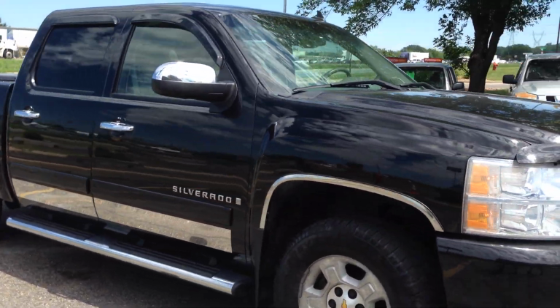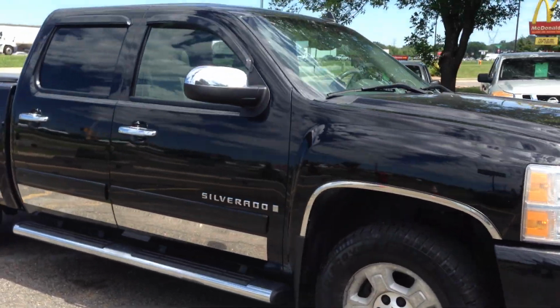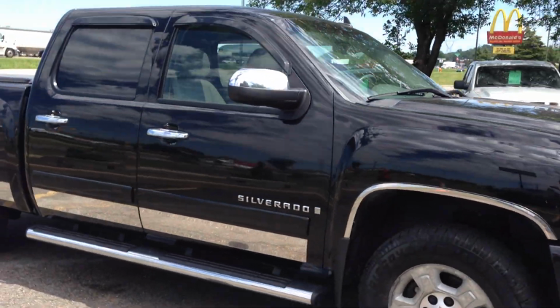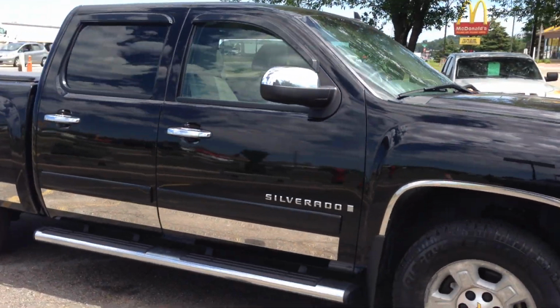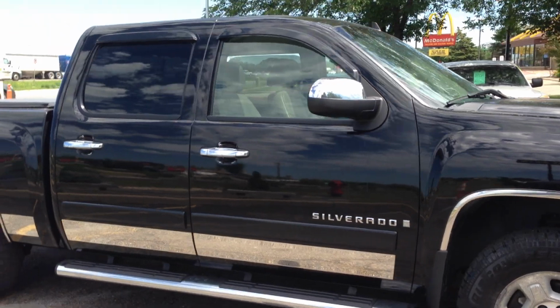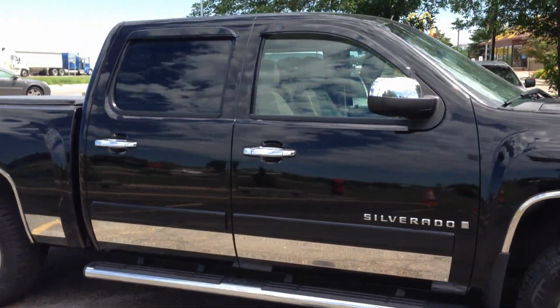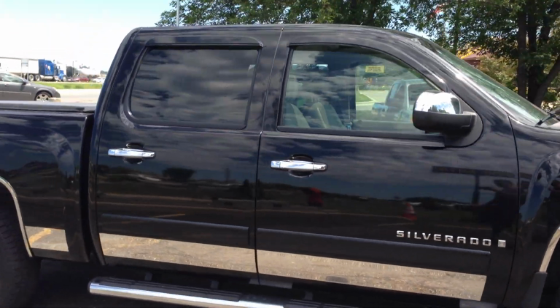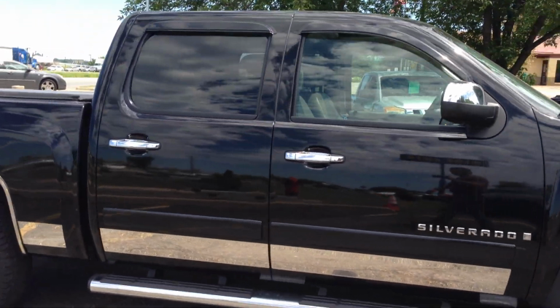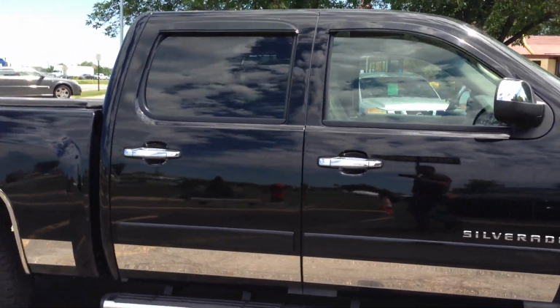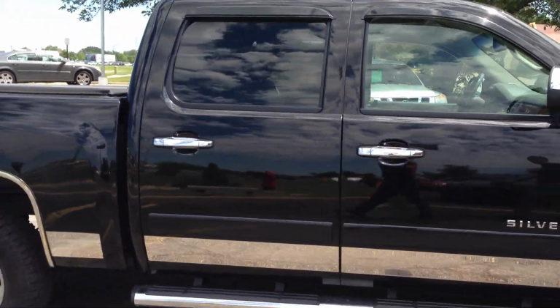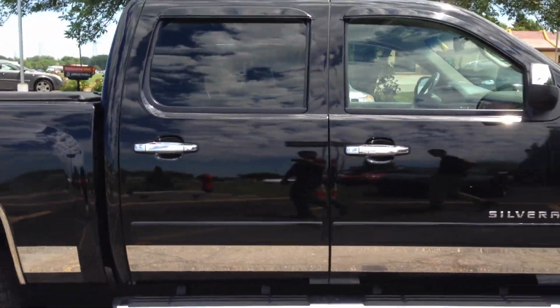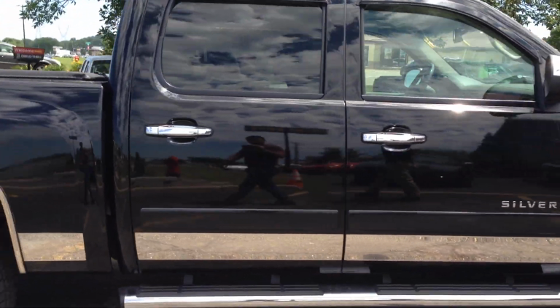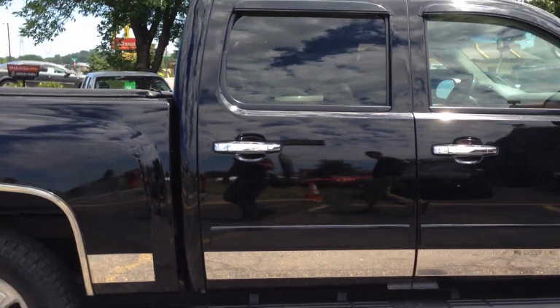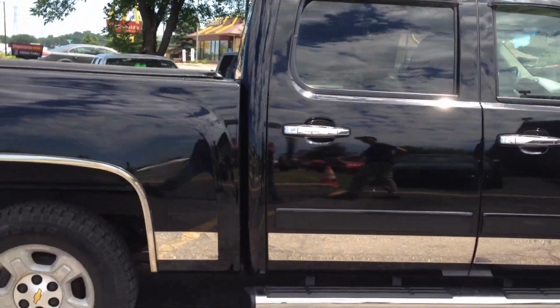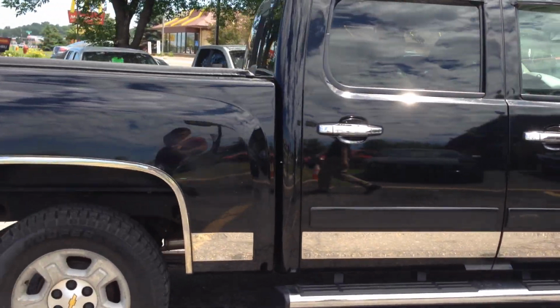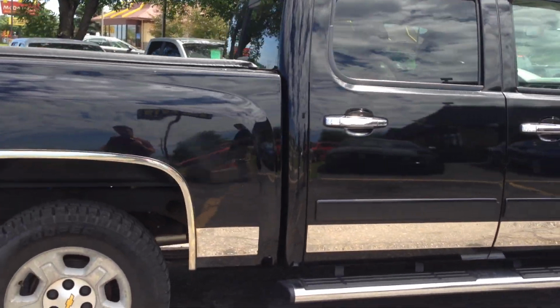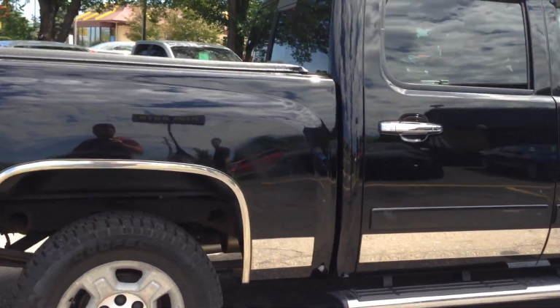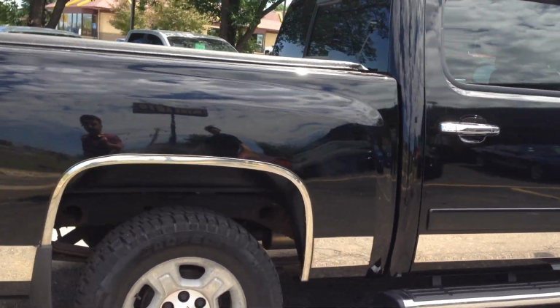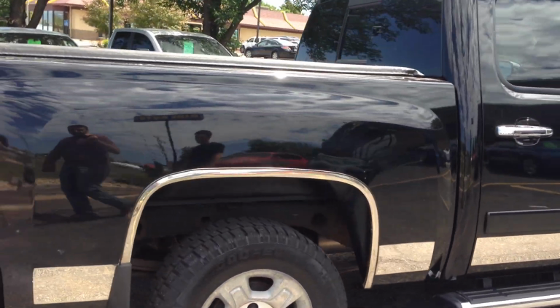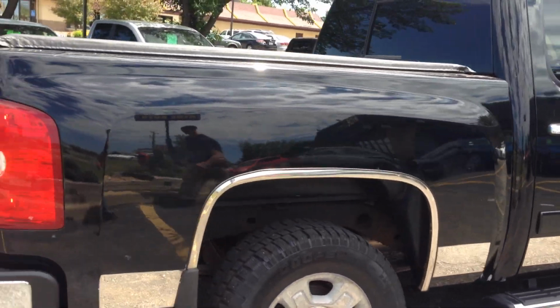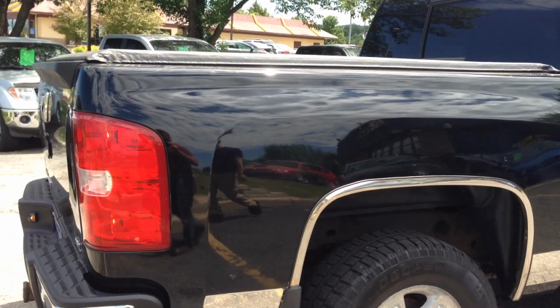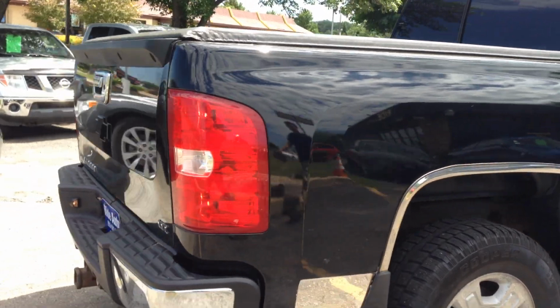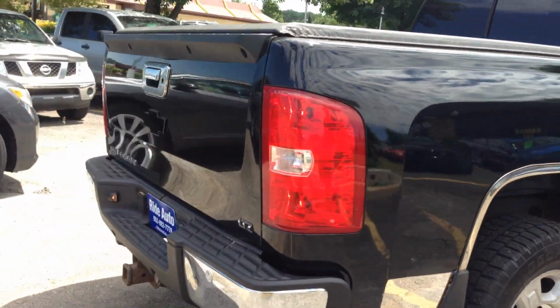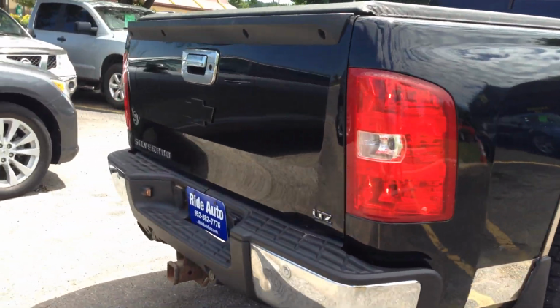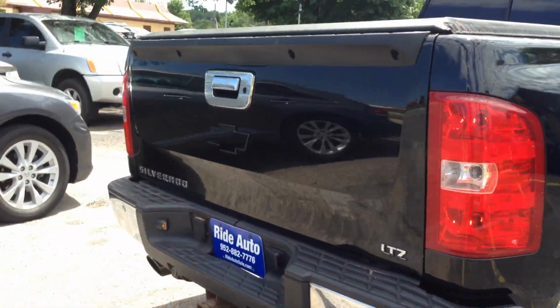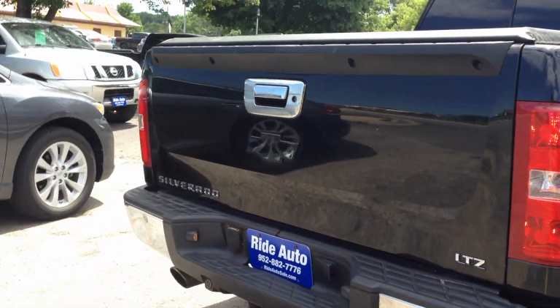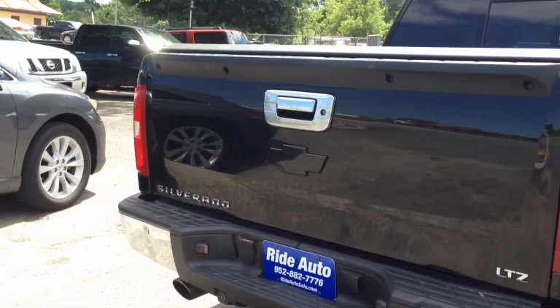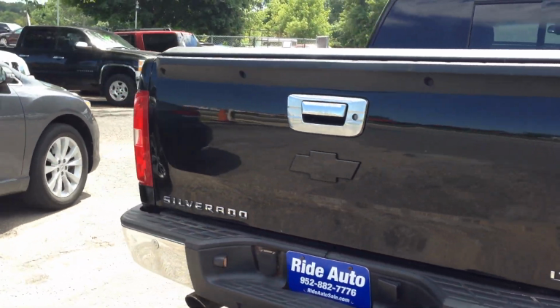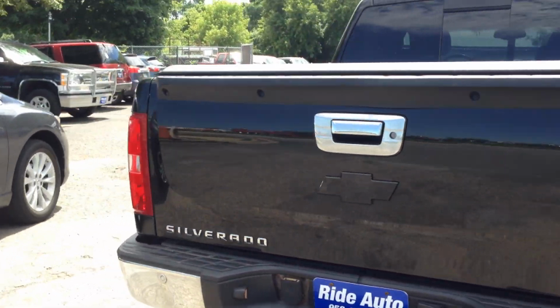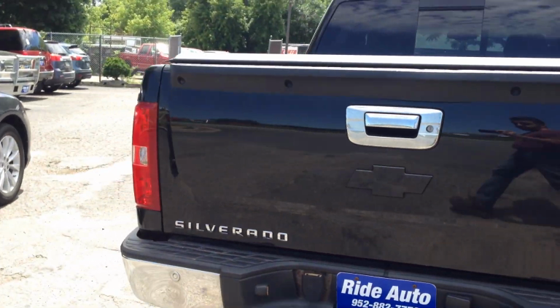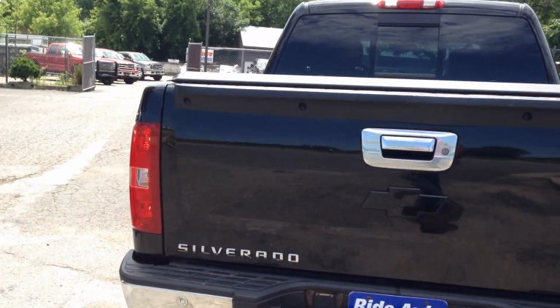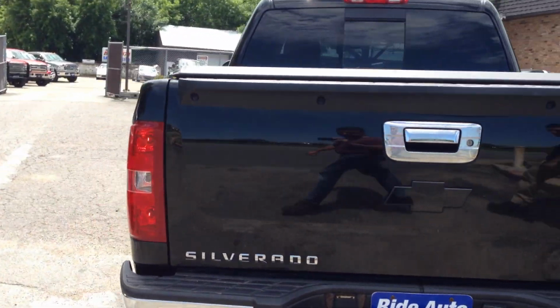It's got a lot of chrome accents like the rocker panels, the door handles, mirror covers, alloy wheels. It's got a hard tonneau cover, trailer tow package with the backup sensors.